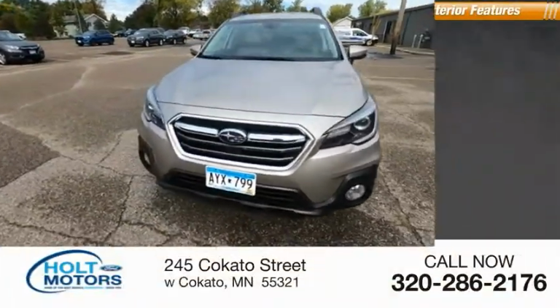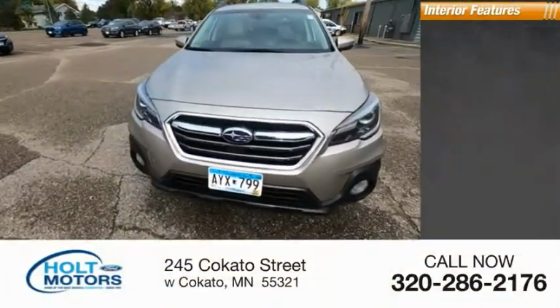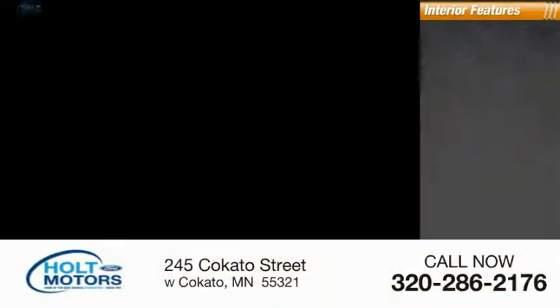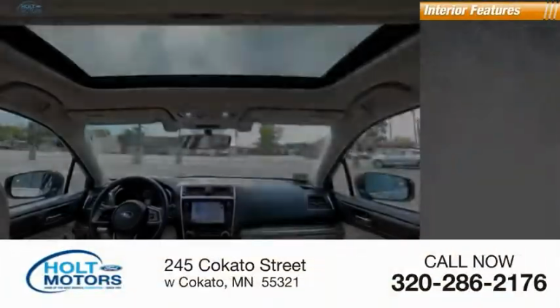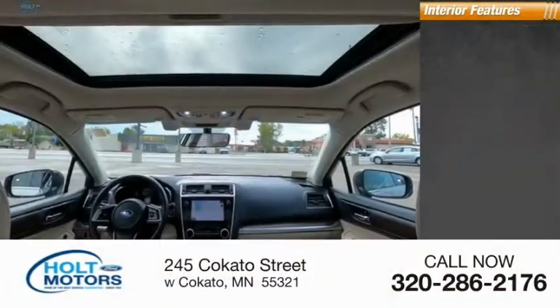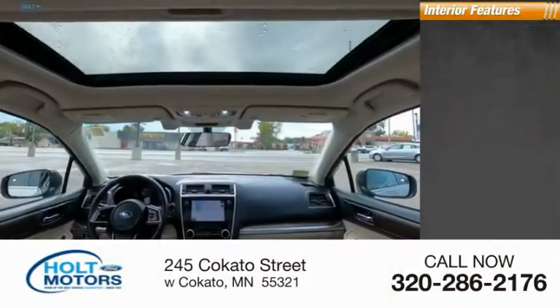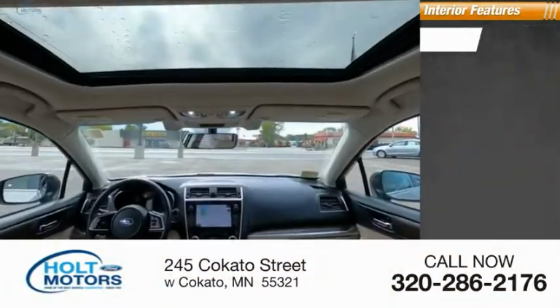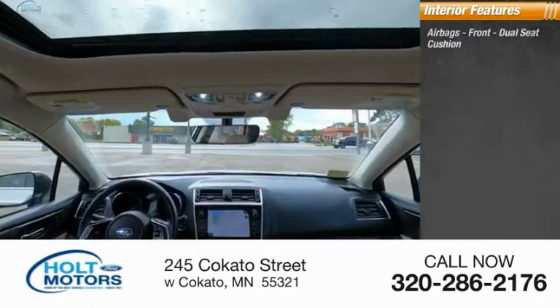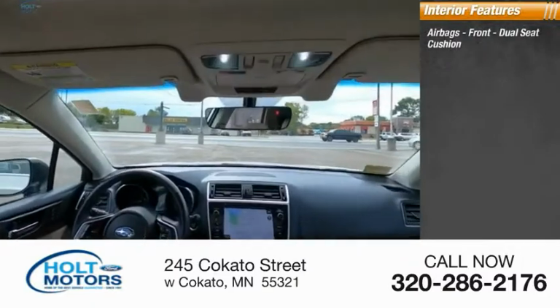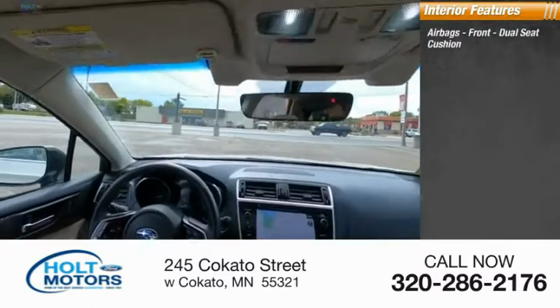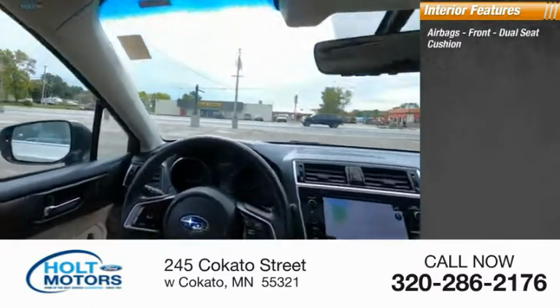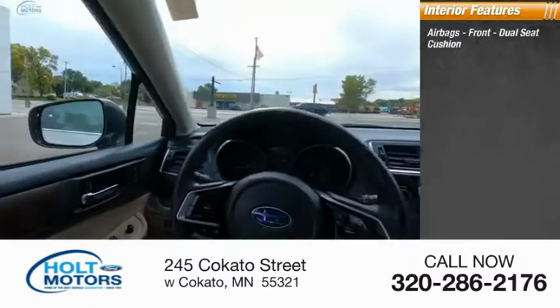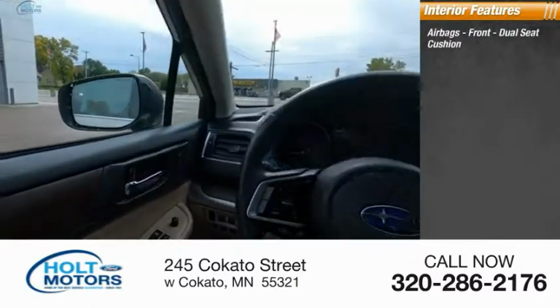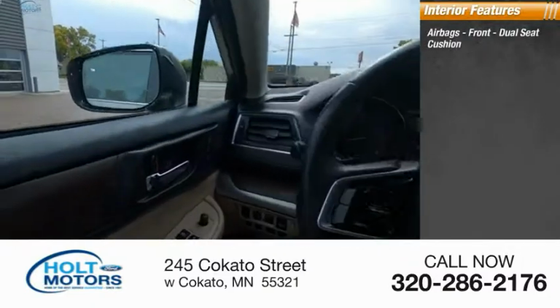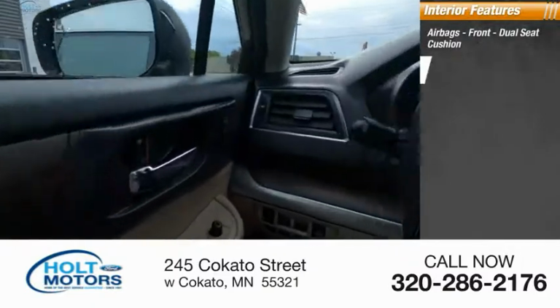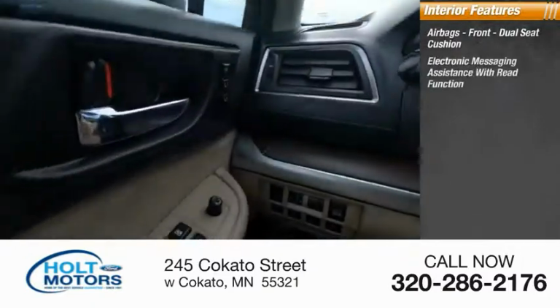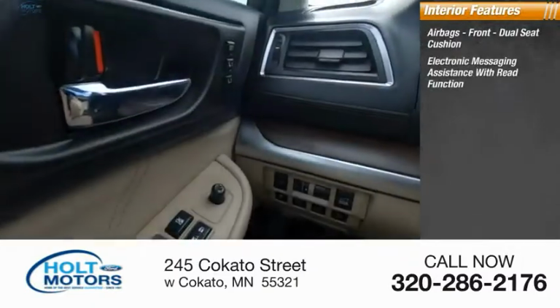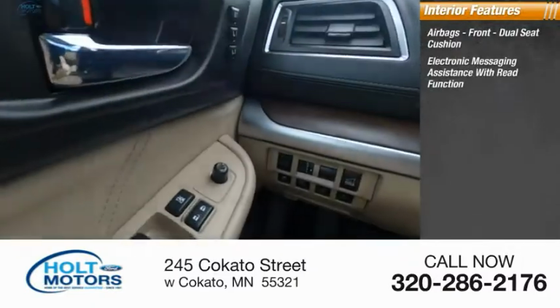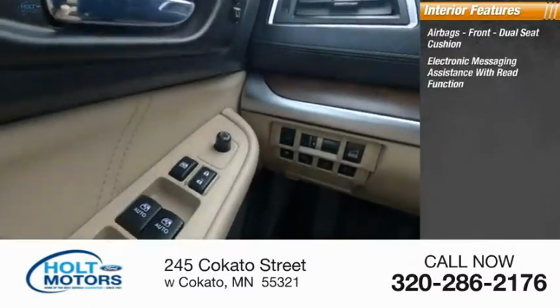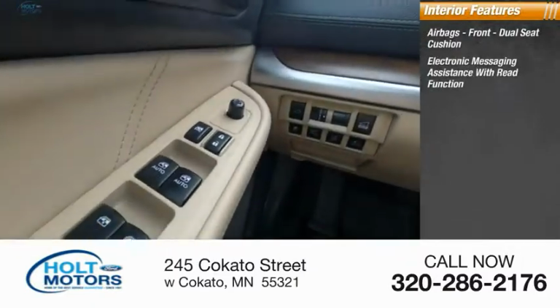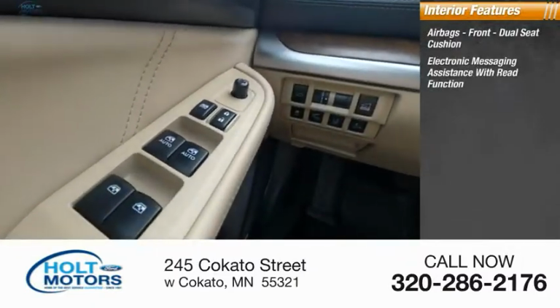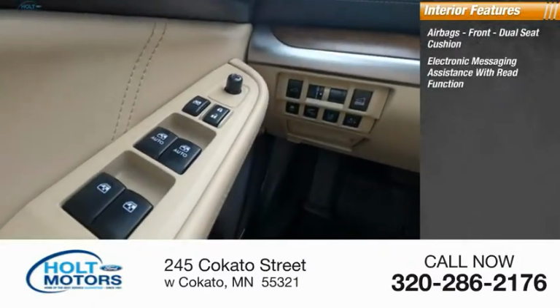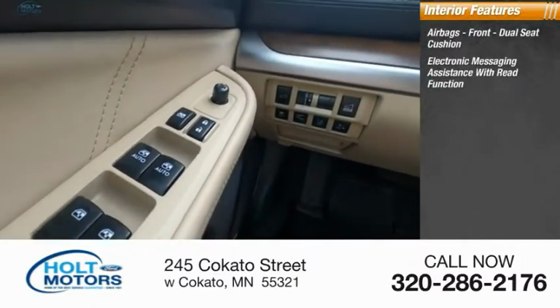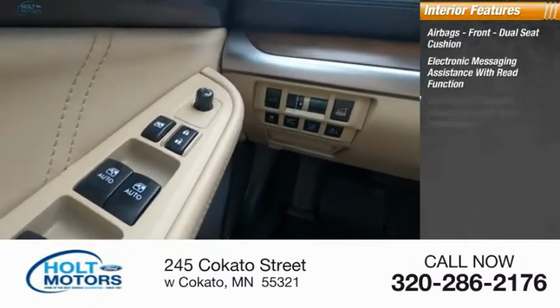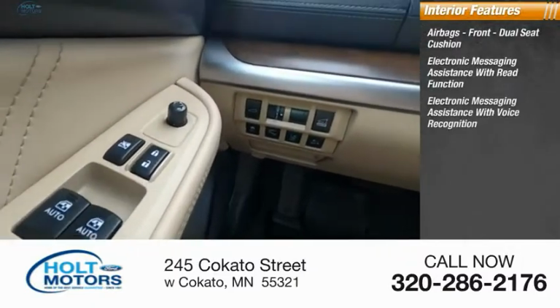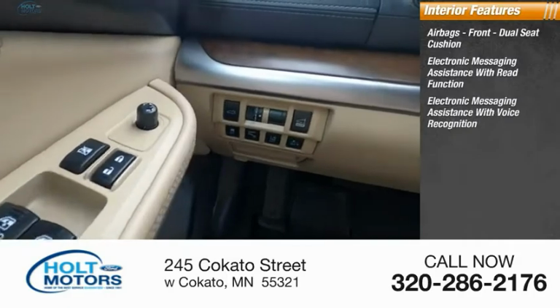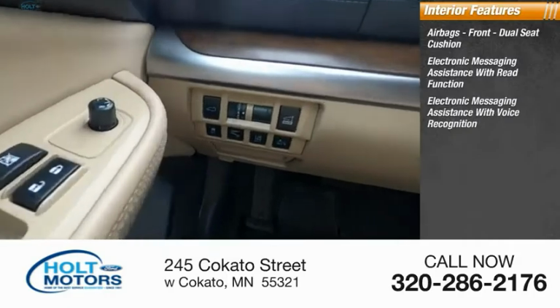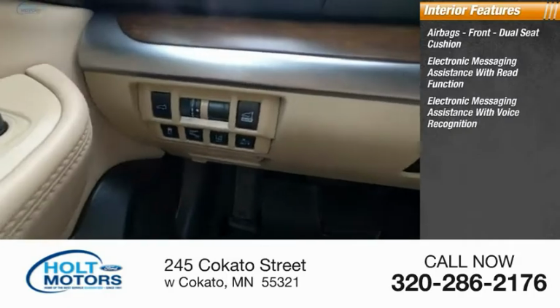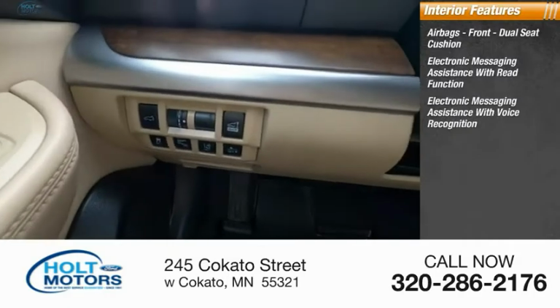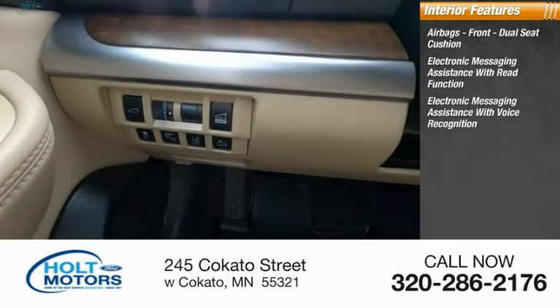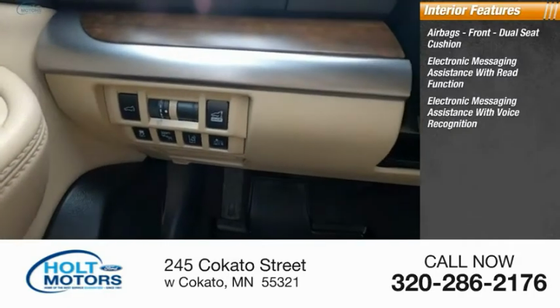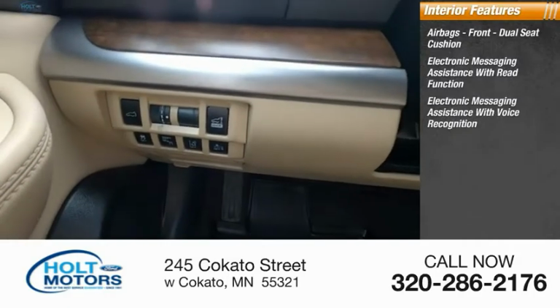Inside you'll find airbags front and dual seat cushion, electronic messaging assistance with read function, and electronic messaging assistance with voice recognition.